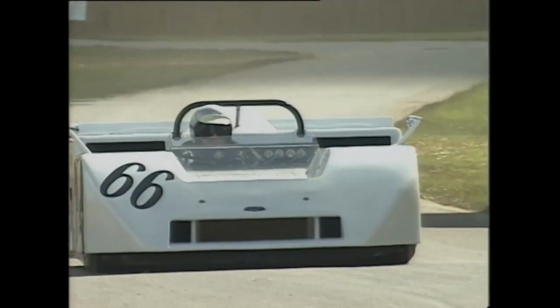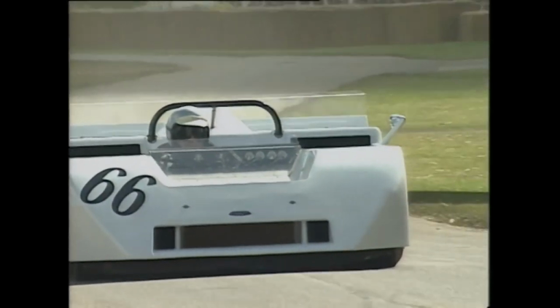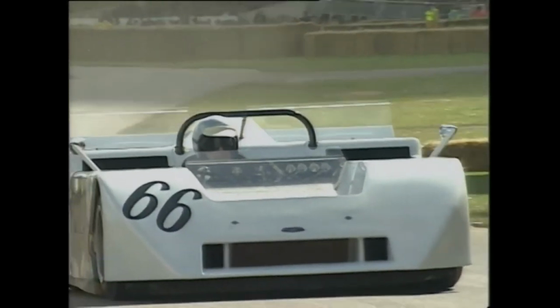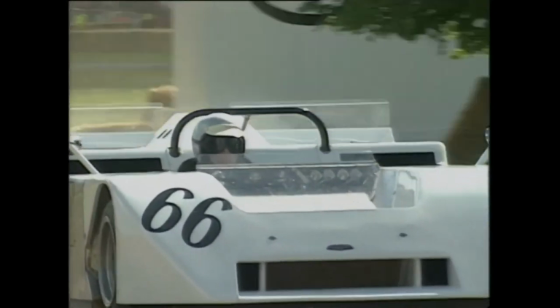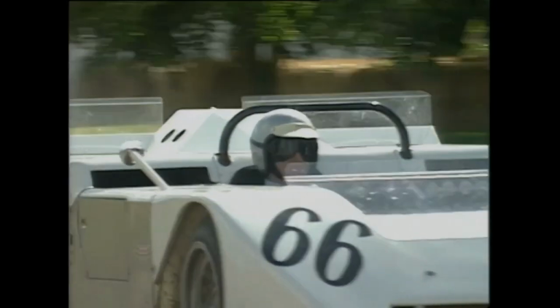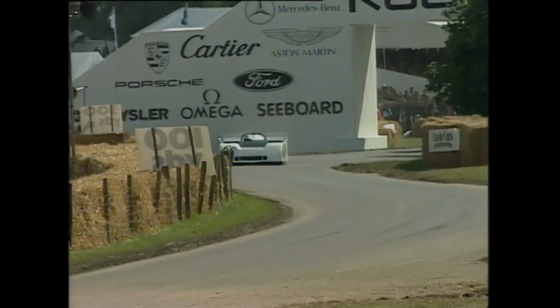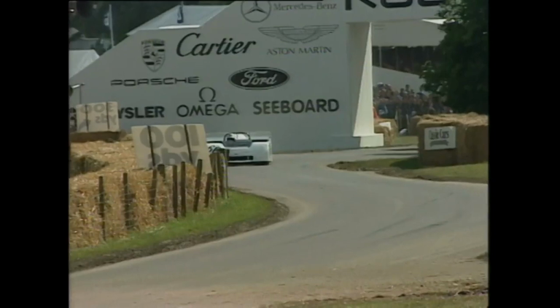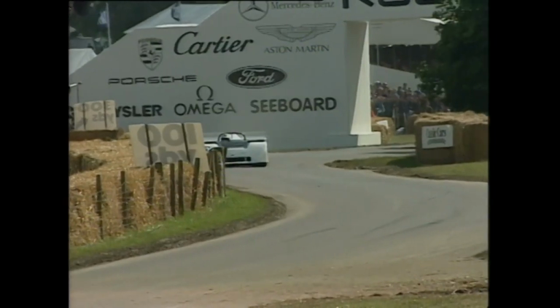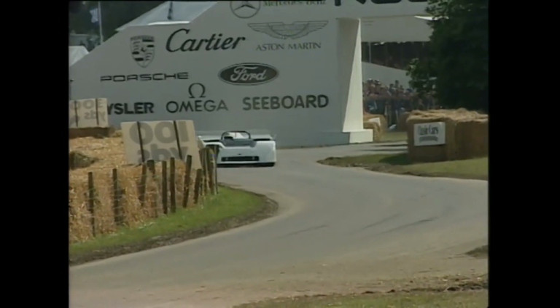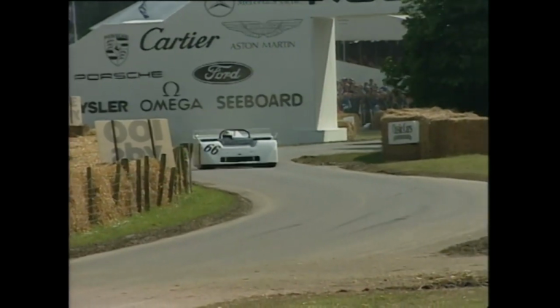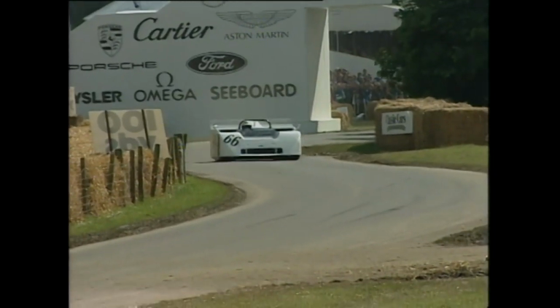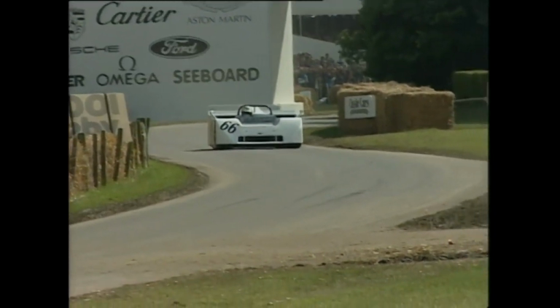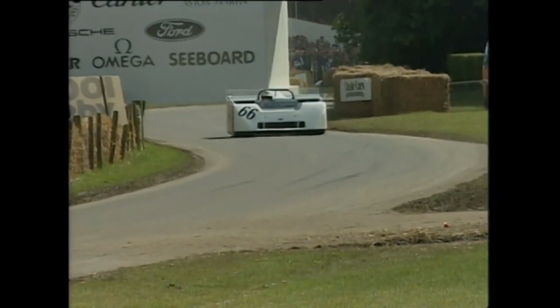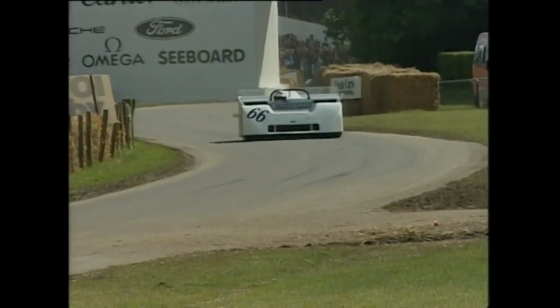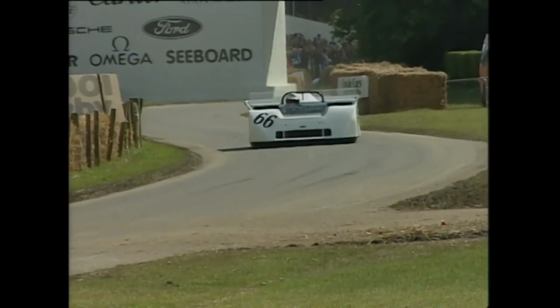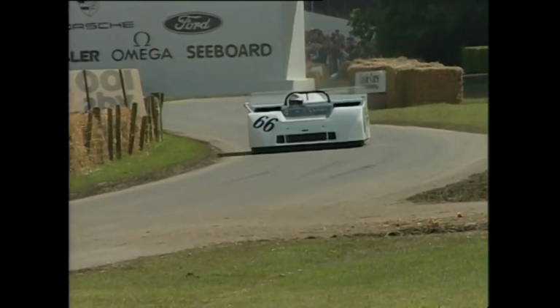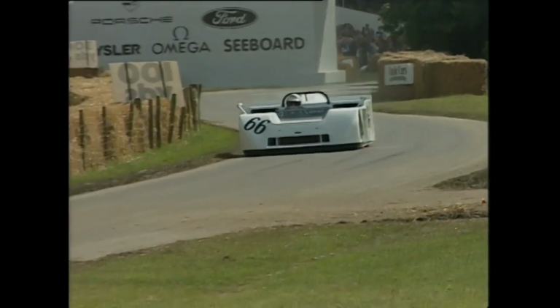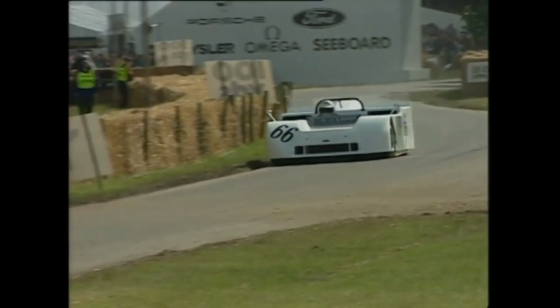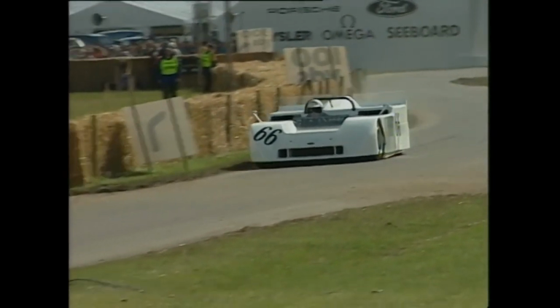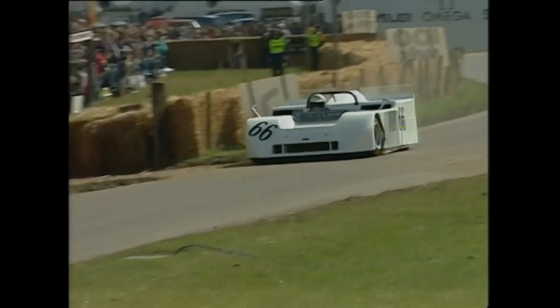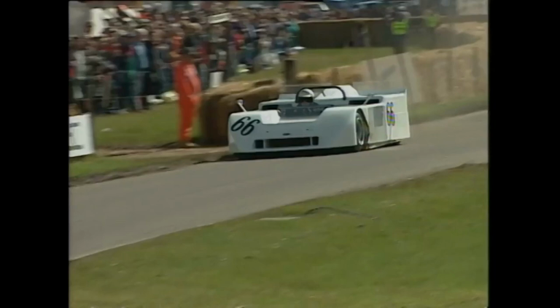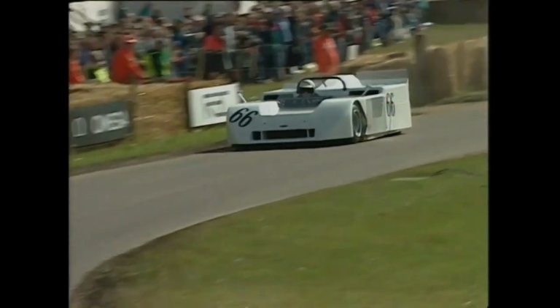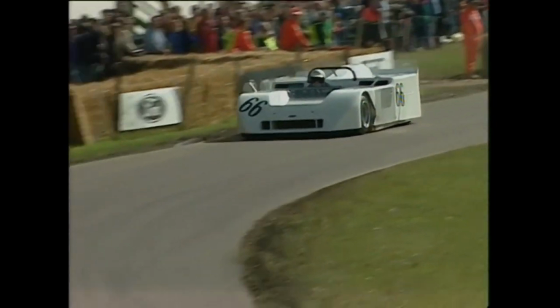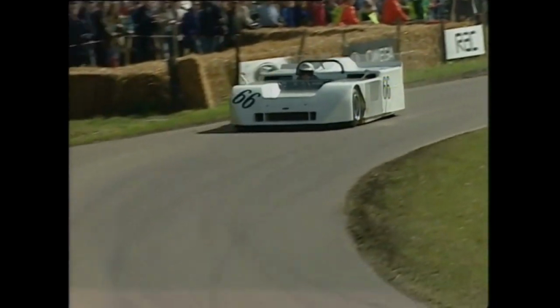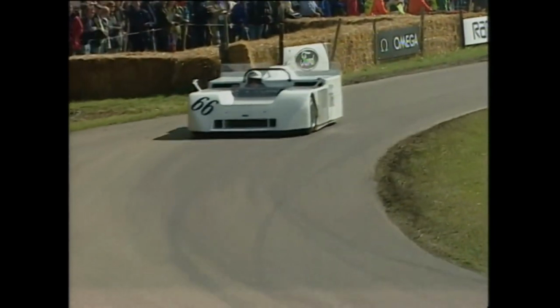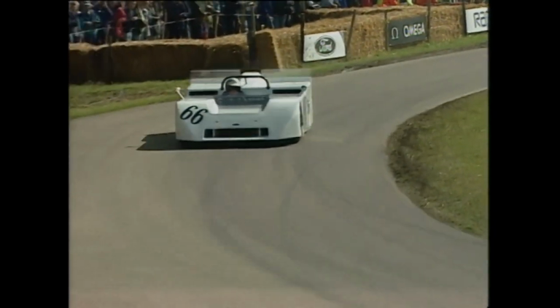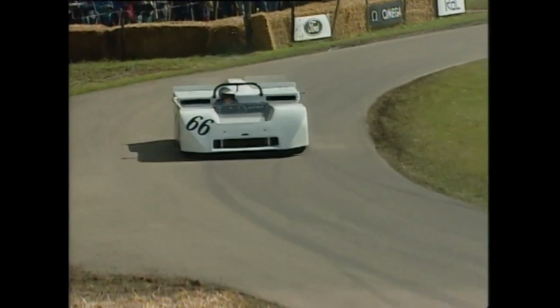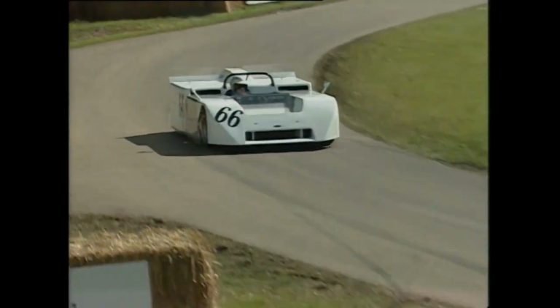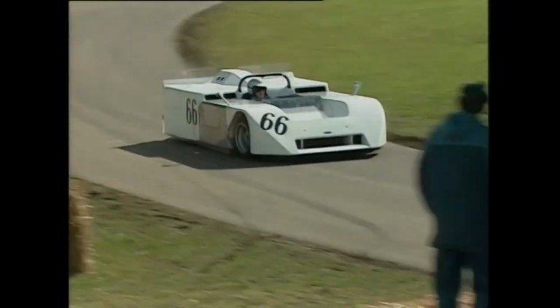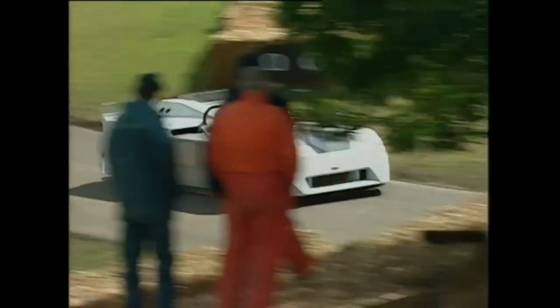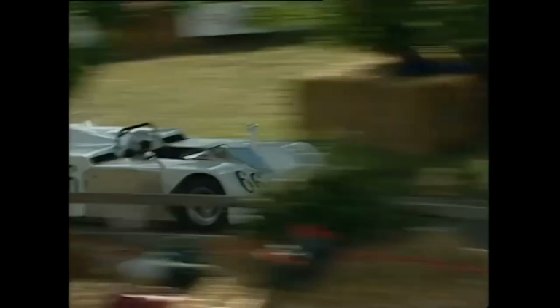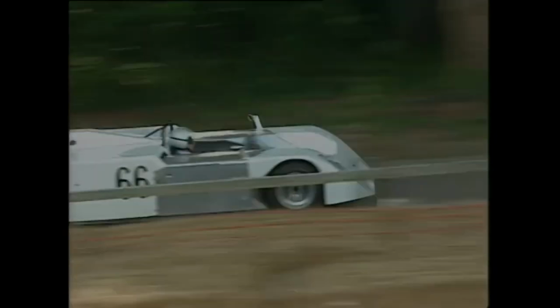It was built by the brilliant Texan Jim Hall, who still owns it and who's driving it today on its first trip out of the United States. It's a kind of noisy, ugly contraption, but it's brute force.